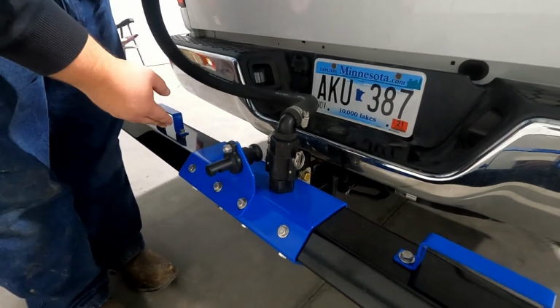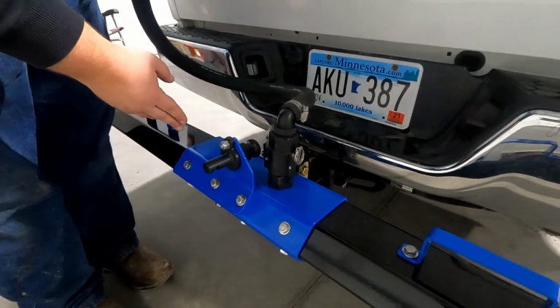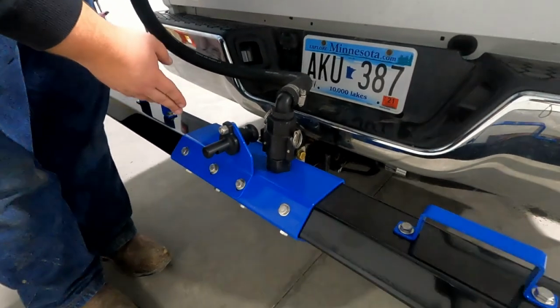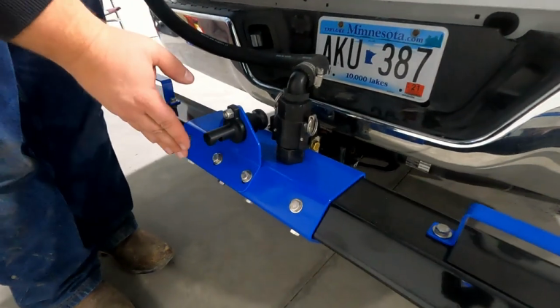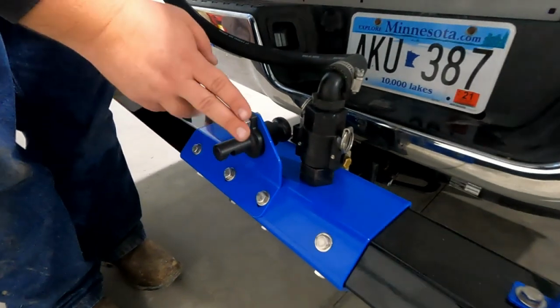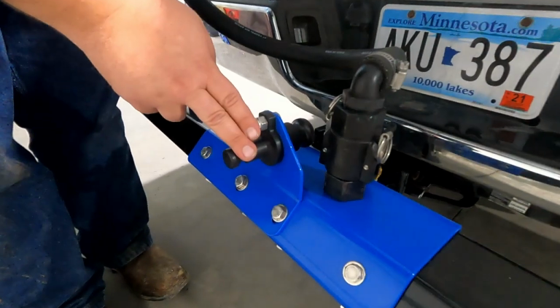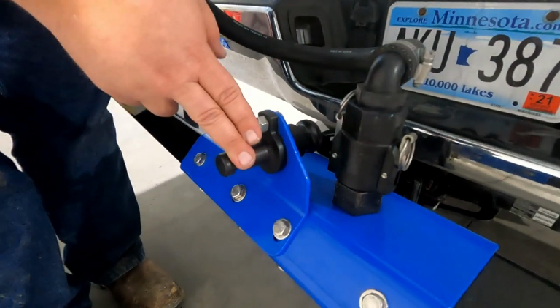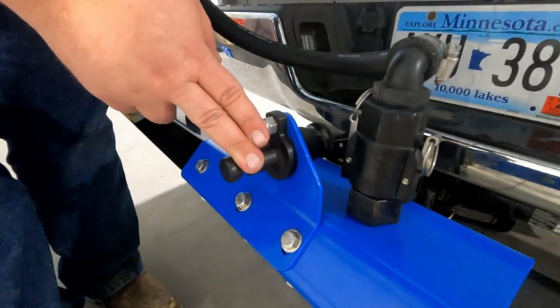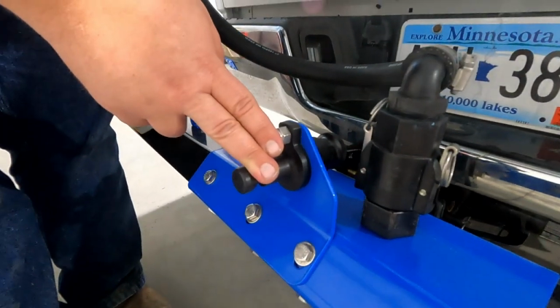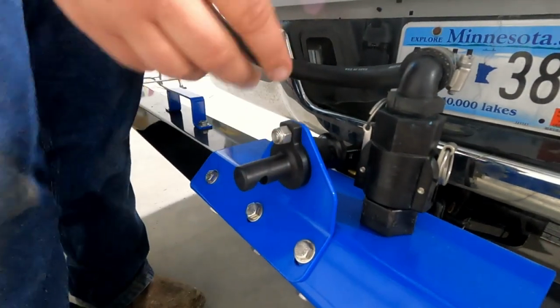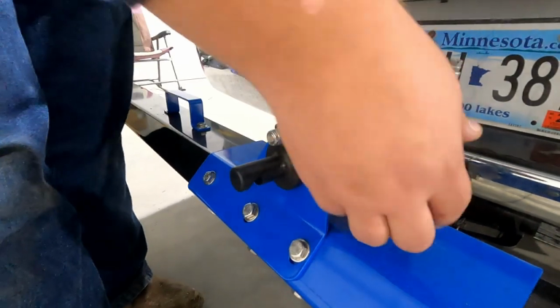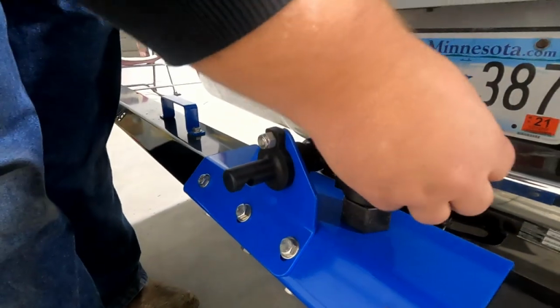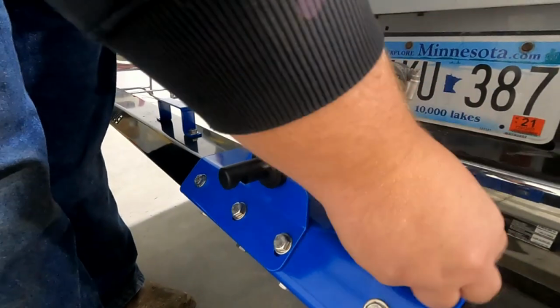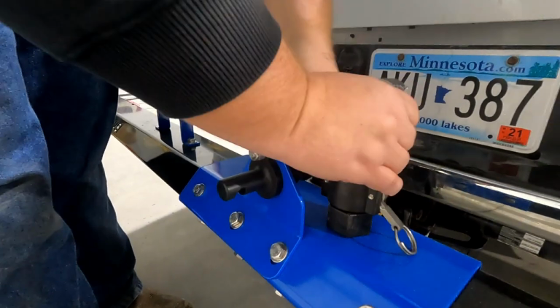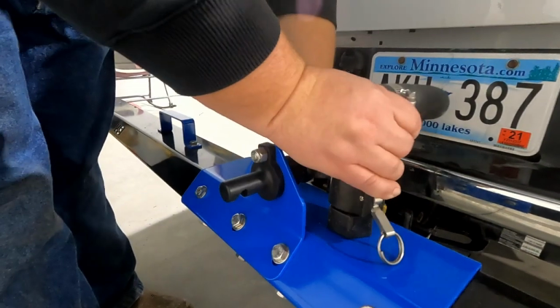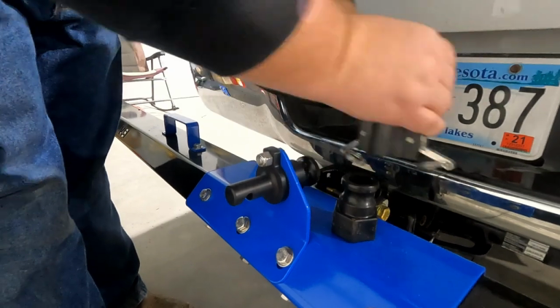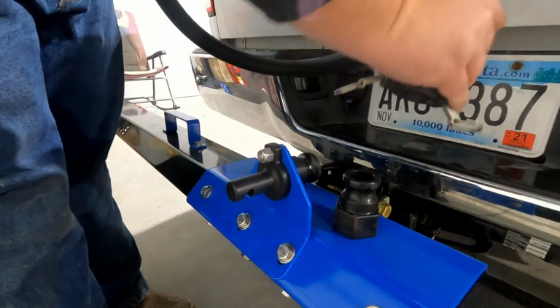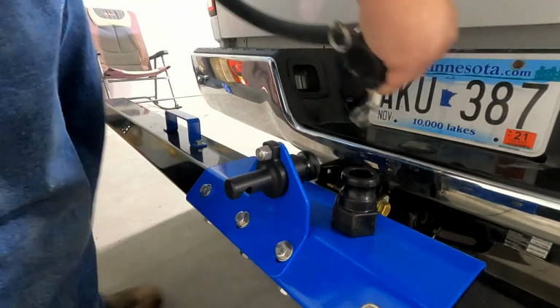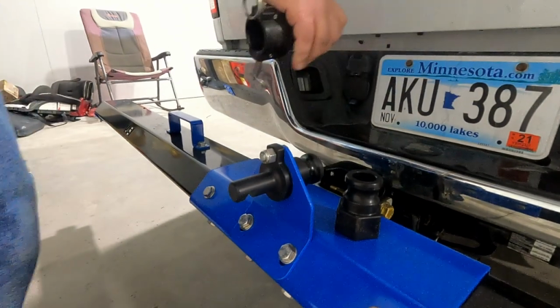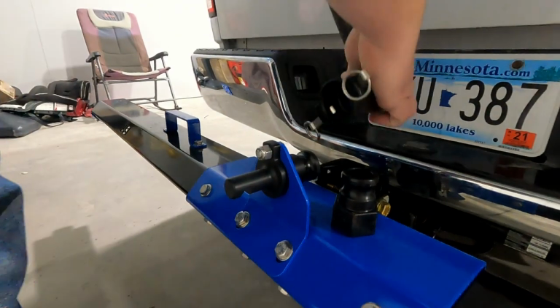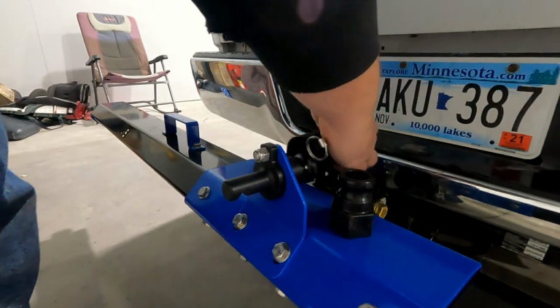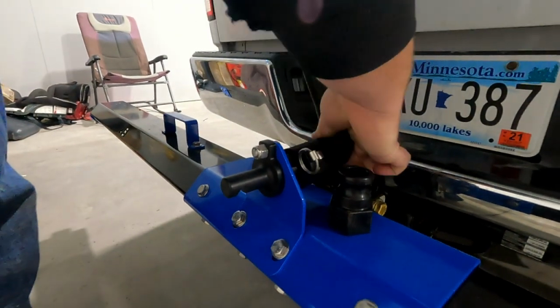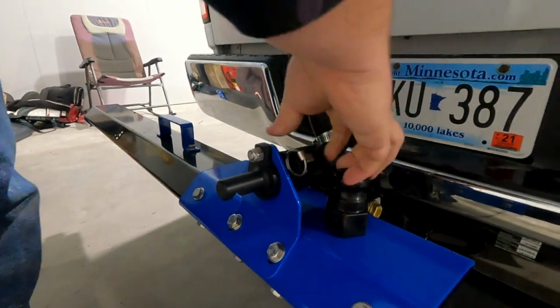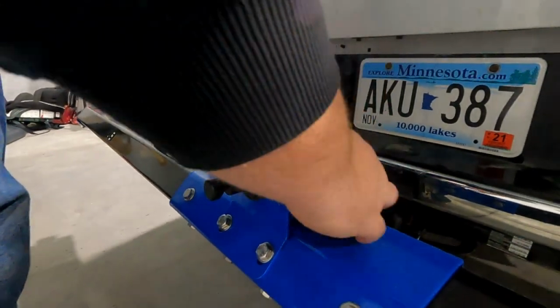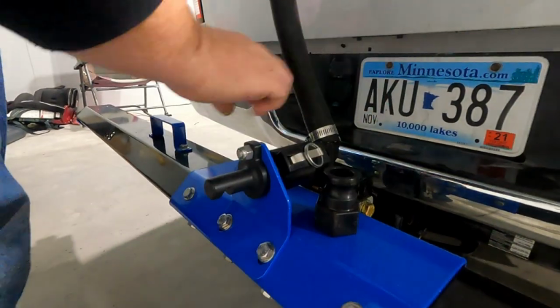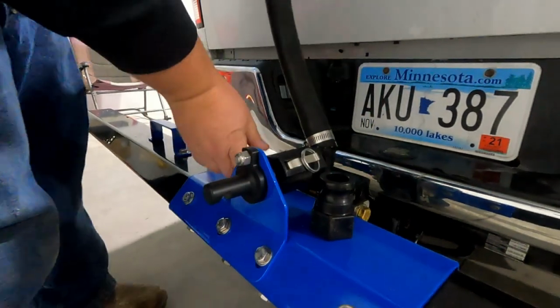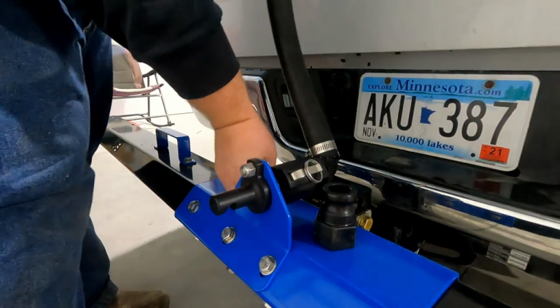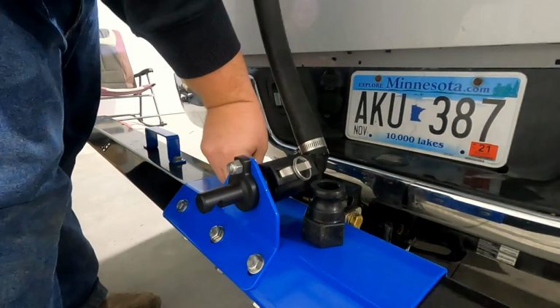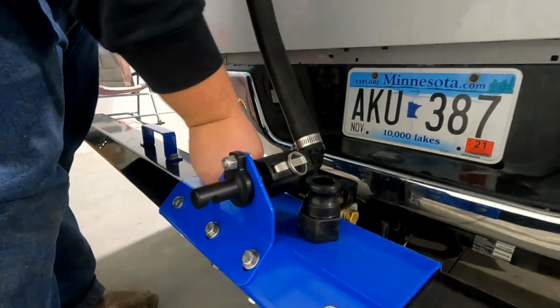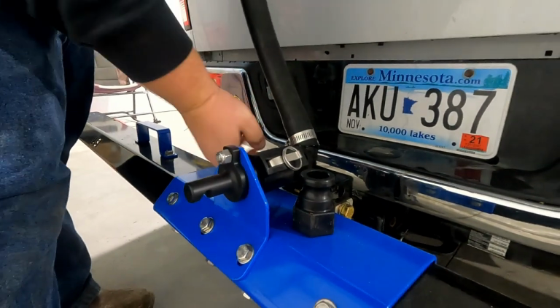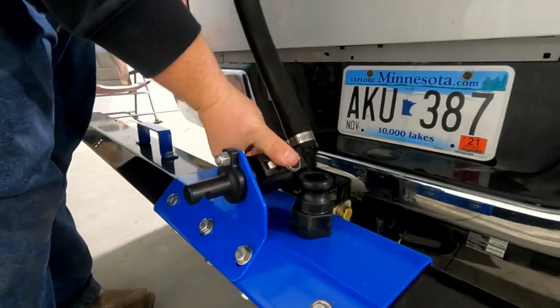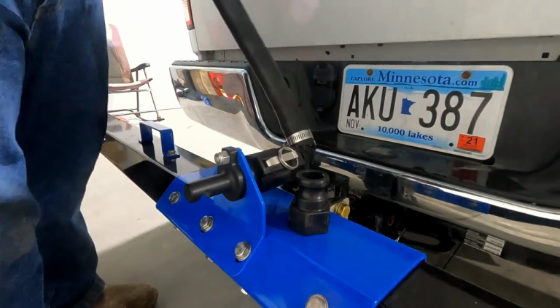If you want to switch to a broadcast pattern for, say, pre-treatment, you'll simply release your cam locks and switch it to pre-treatment.